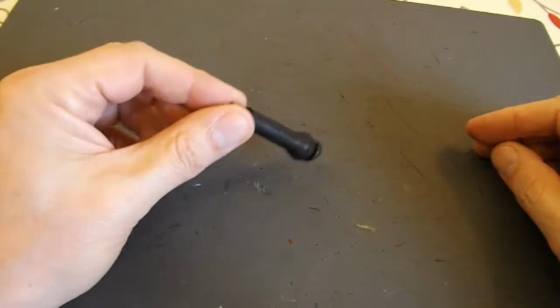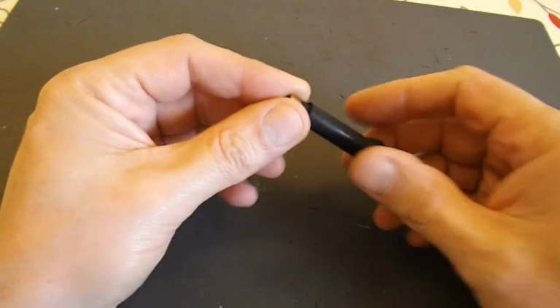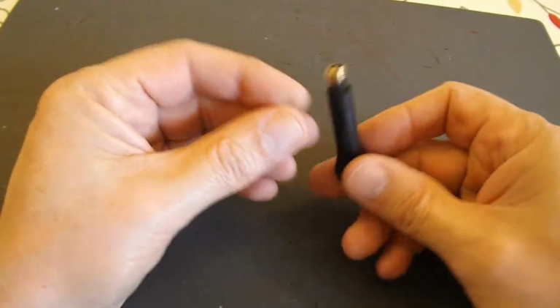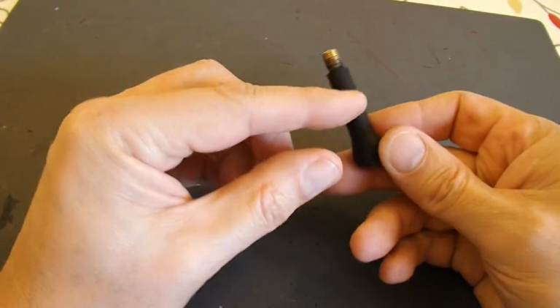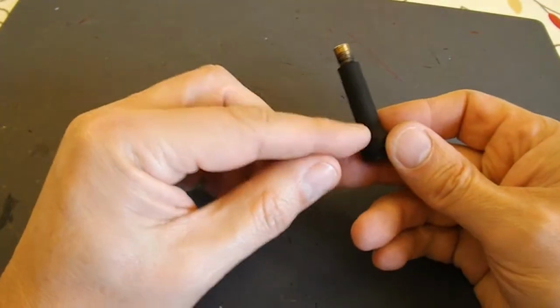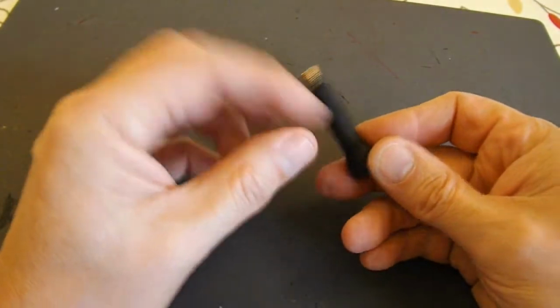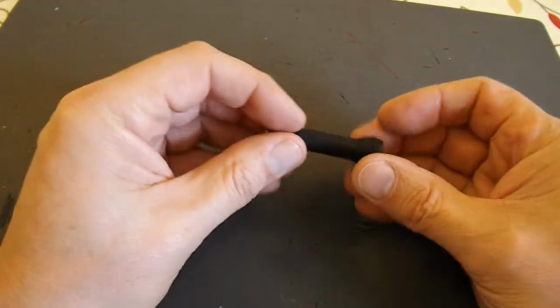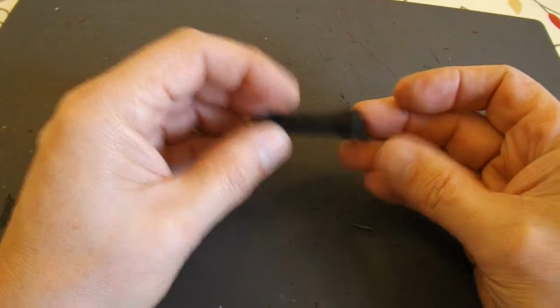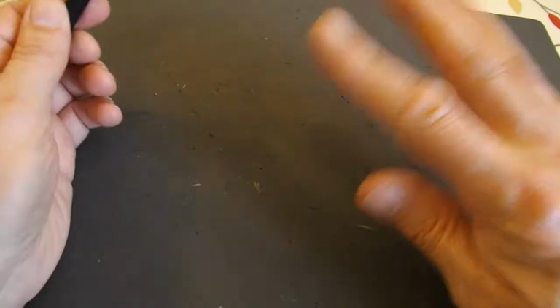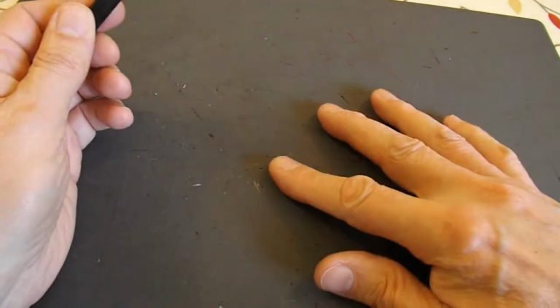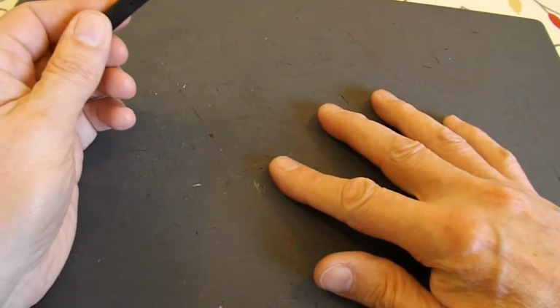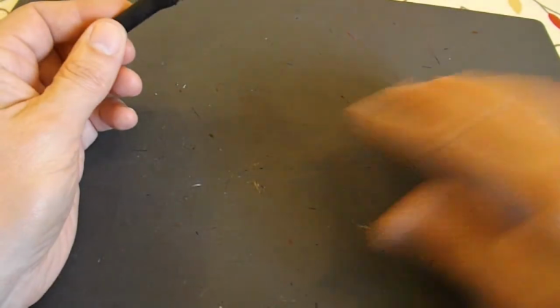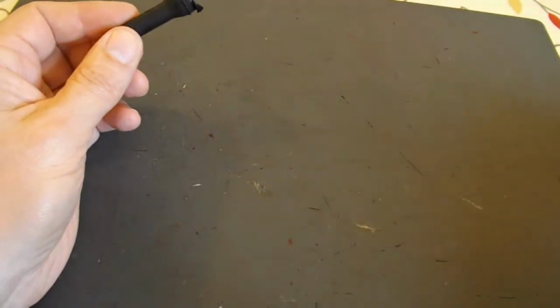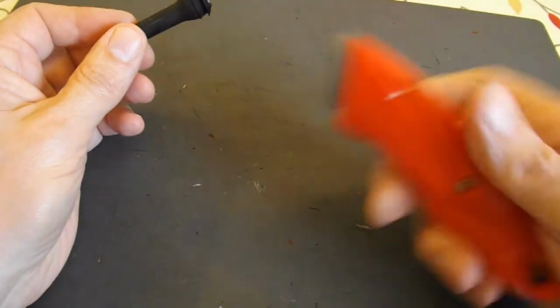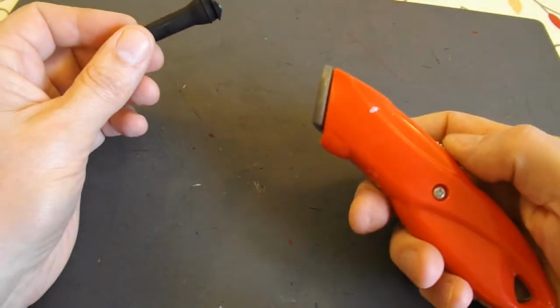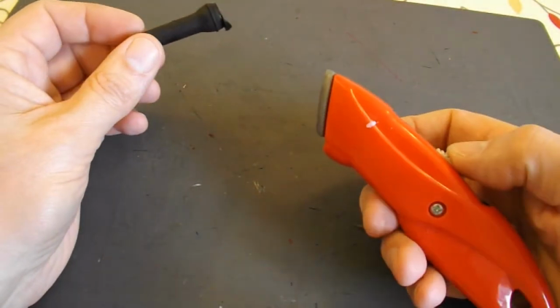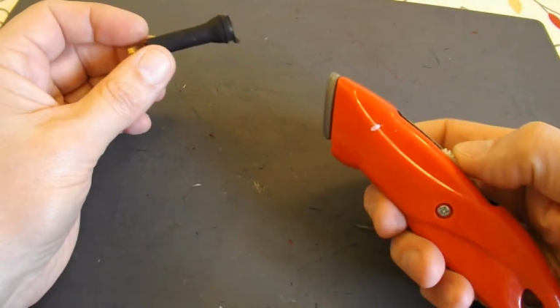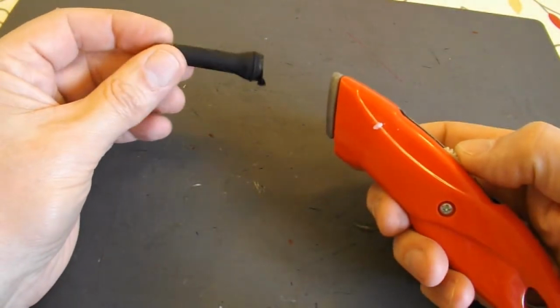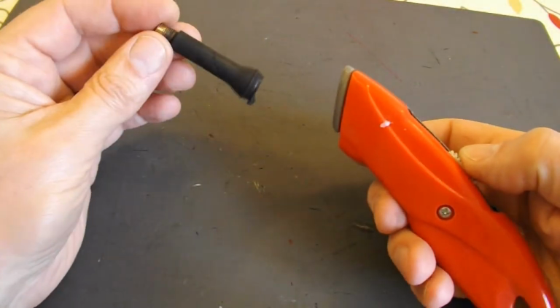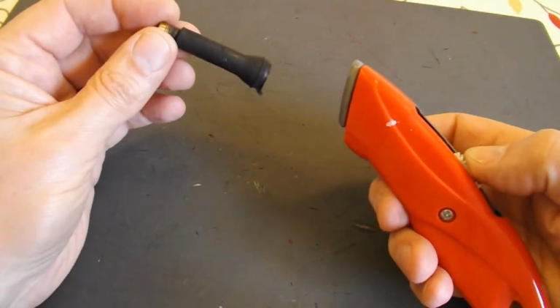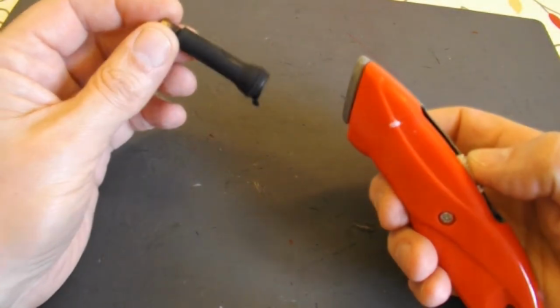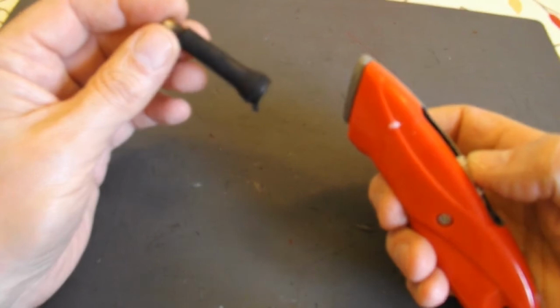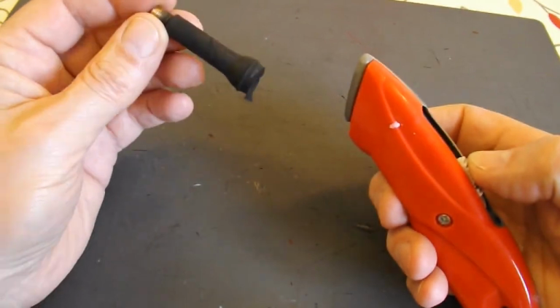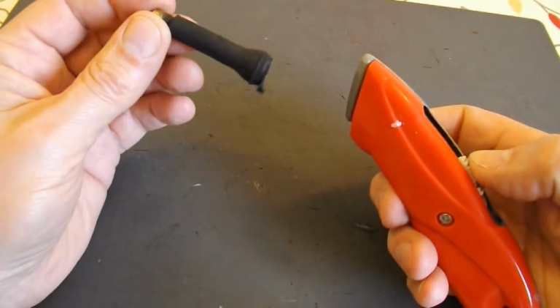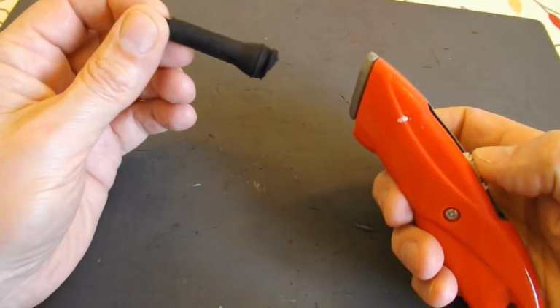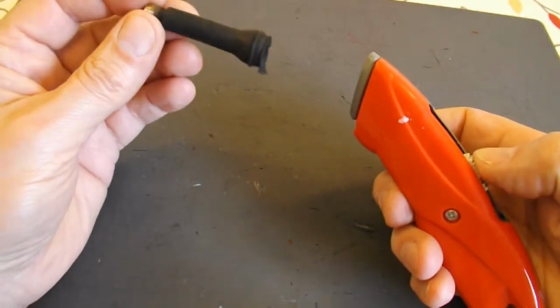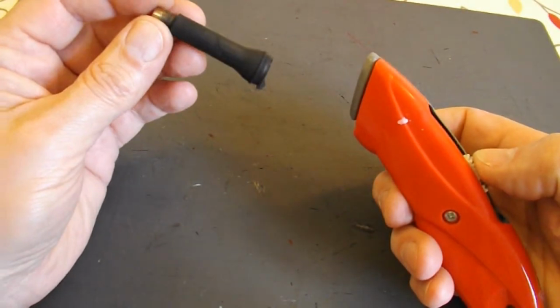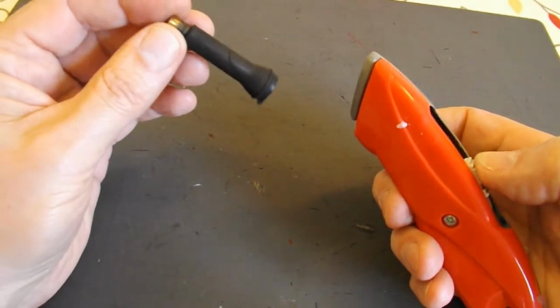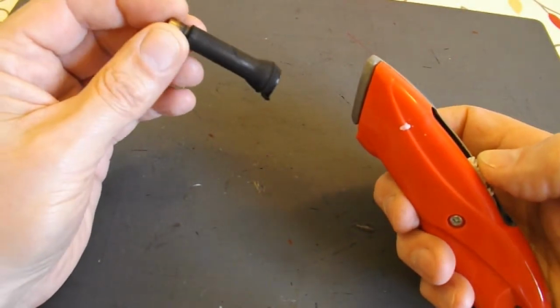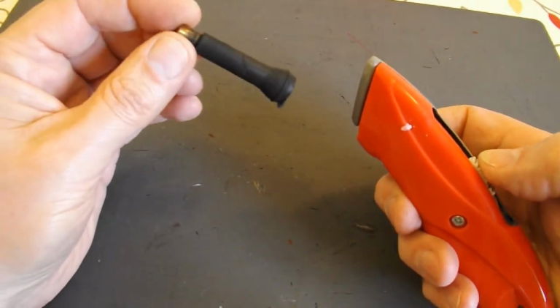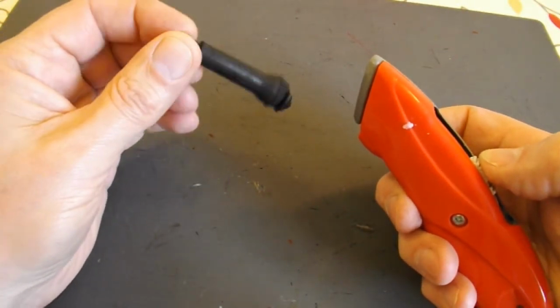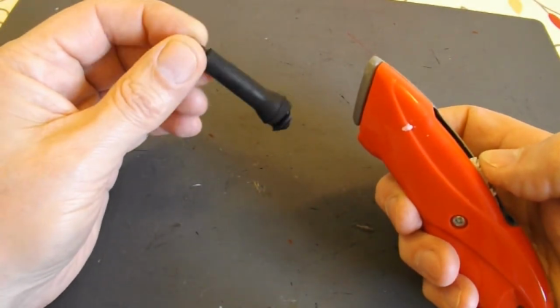Right, to get the rubber off of here I've got my cutting board. I'm going to need a sharp knife and obviously using a sharp knife you've got to be a bit careful that you don't cut your fingers off.